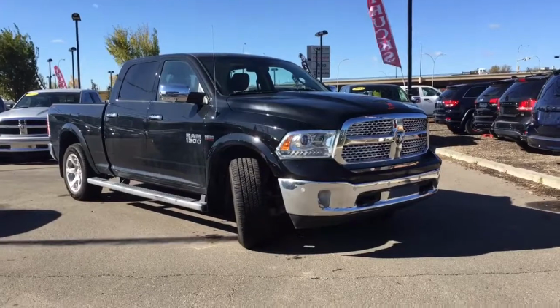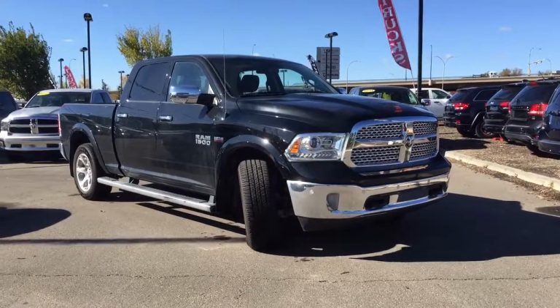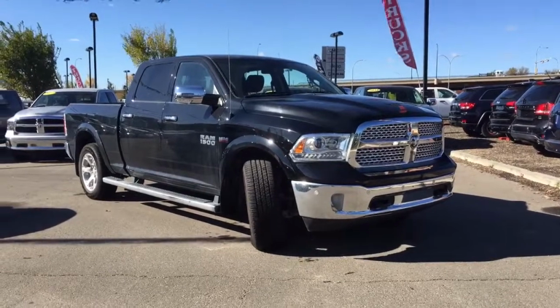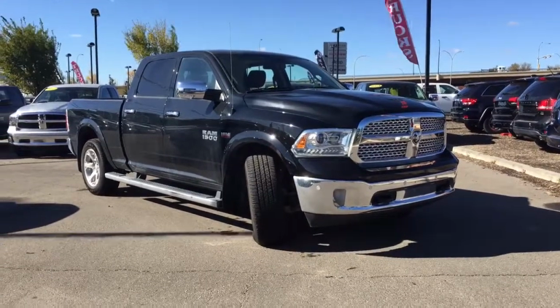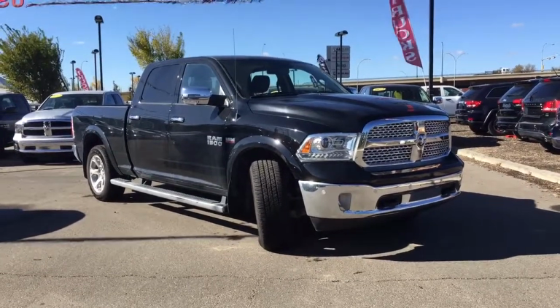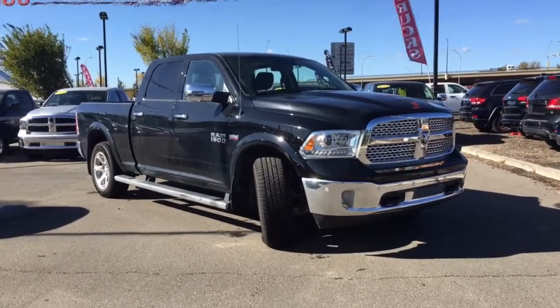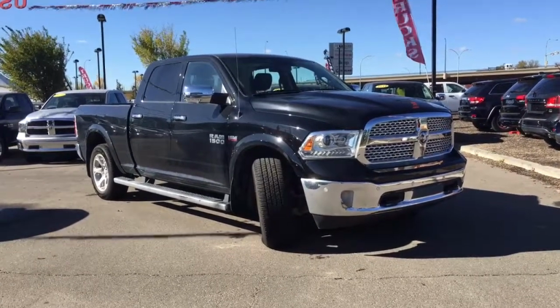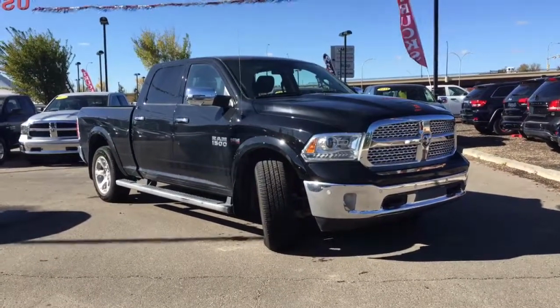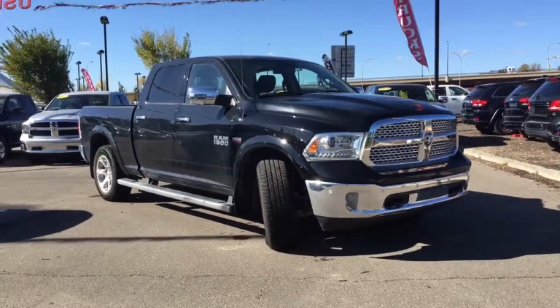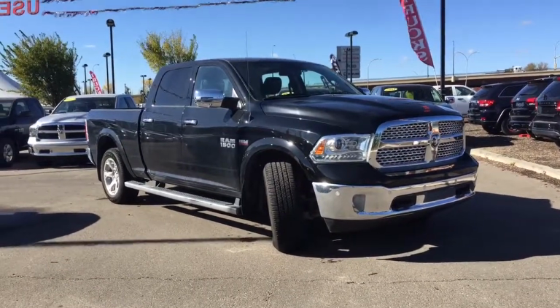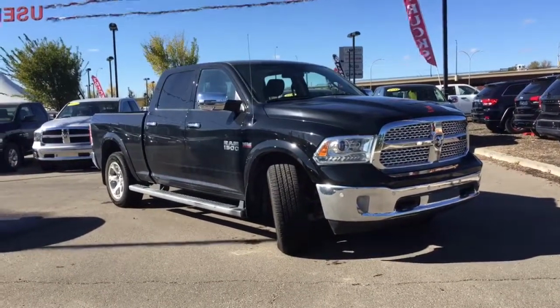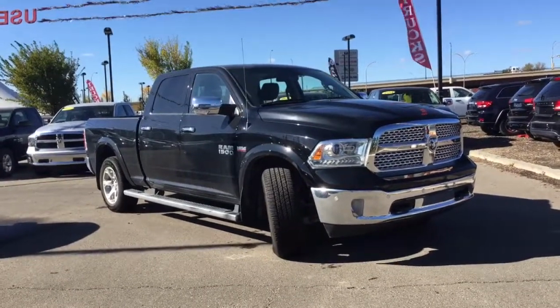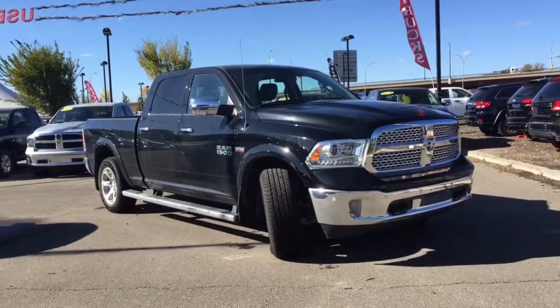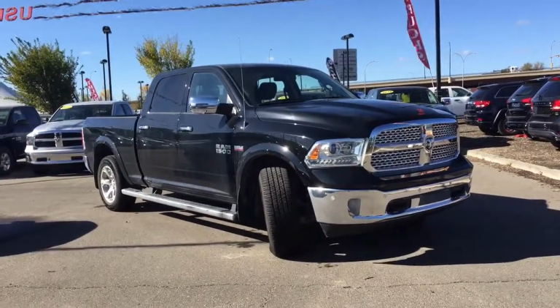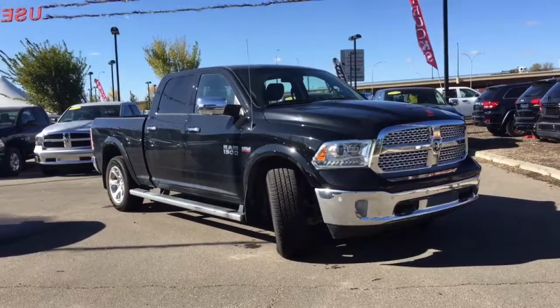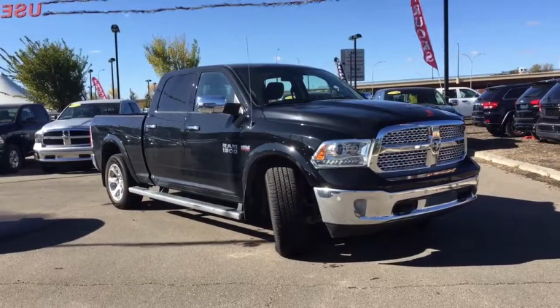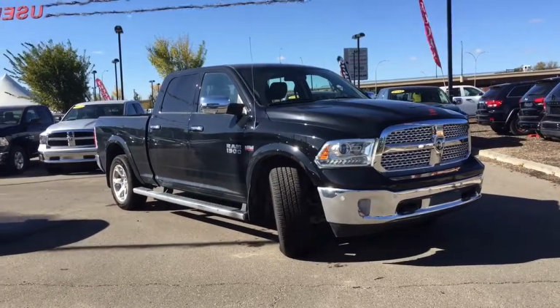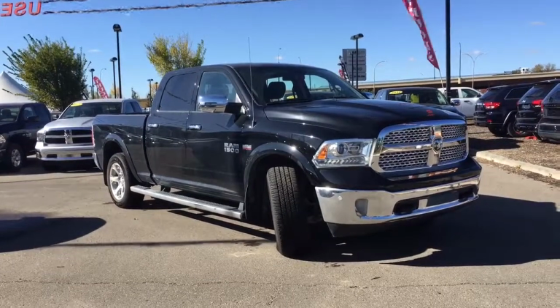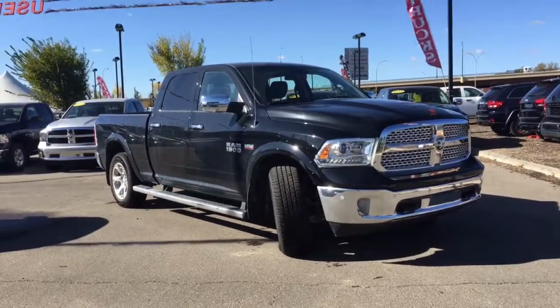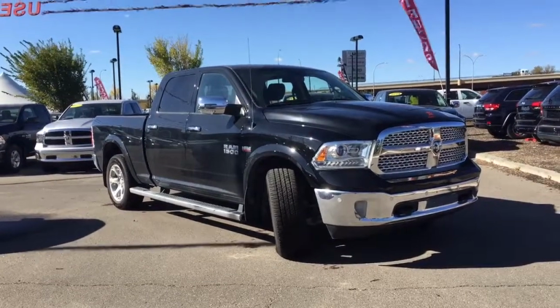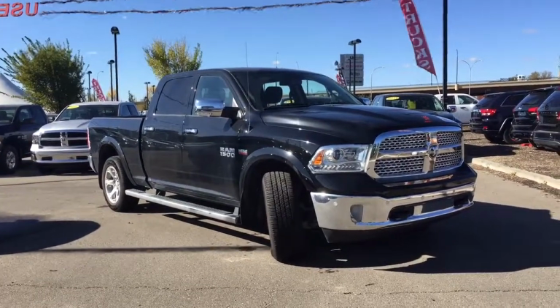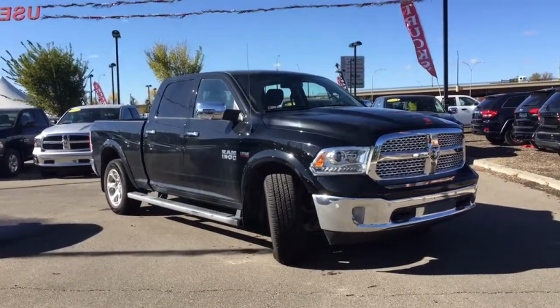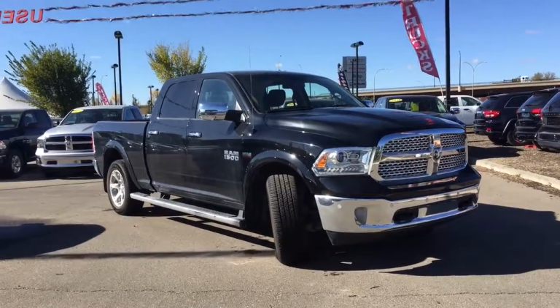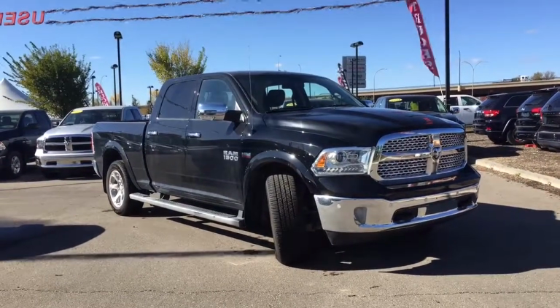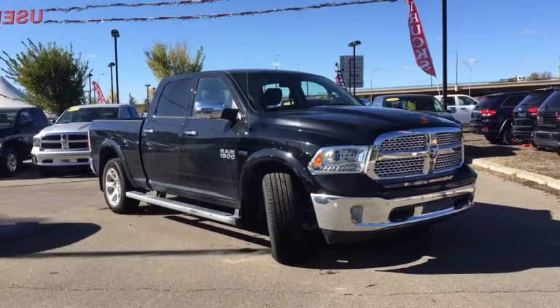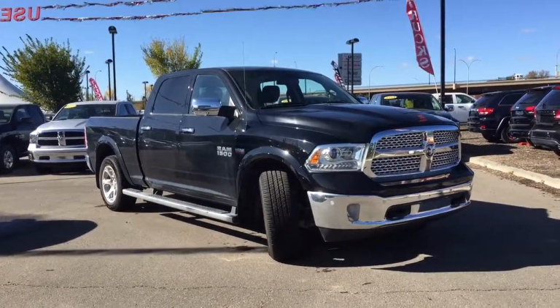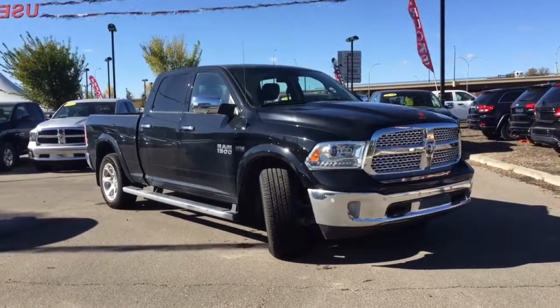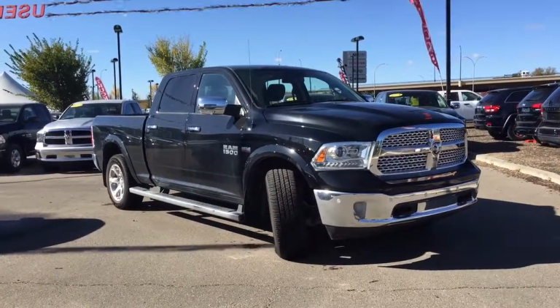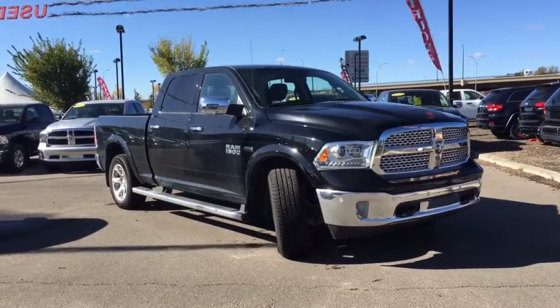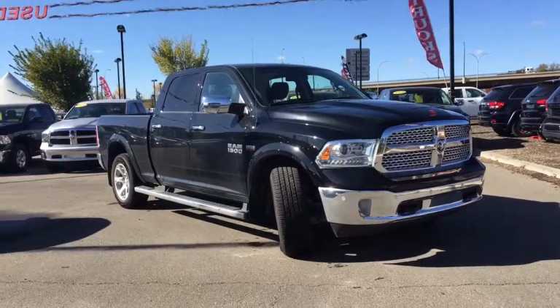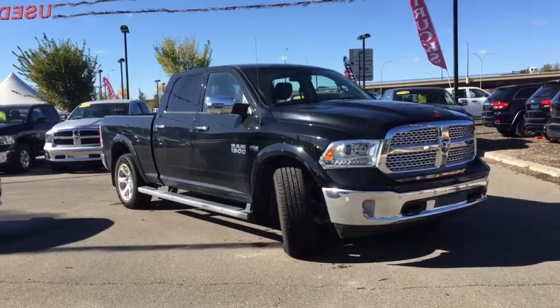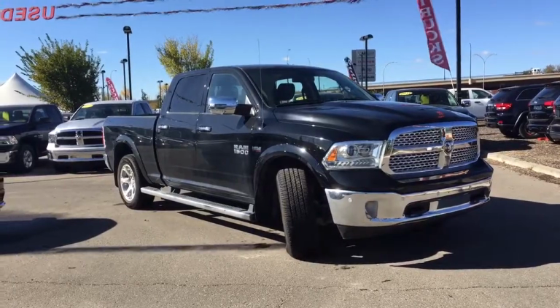Hello and welcome to Crosstown Auto Center. My name is Mimi and today I will be taking you around this 2014 Ram 1500 Laramie Crew Cab 4x4 in a black clear coat.